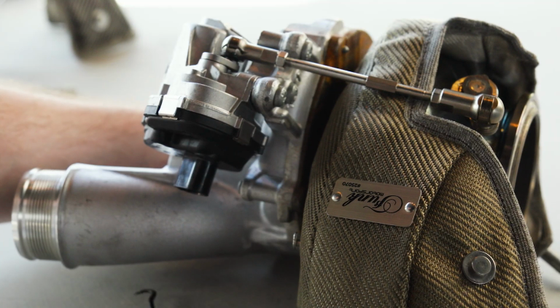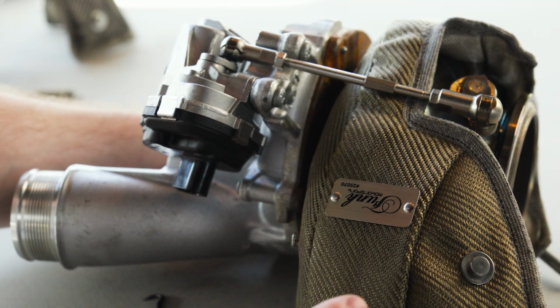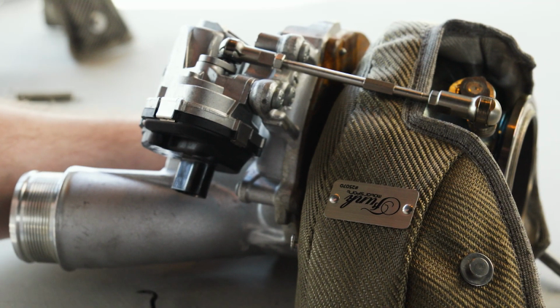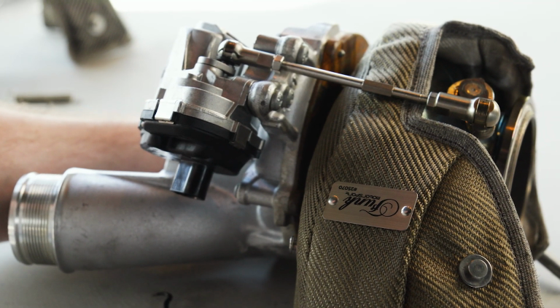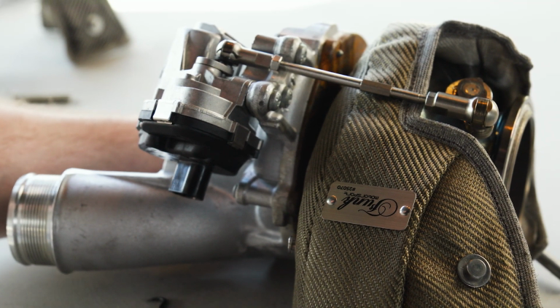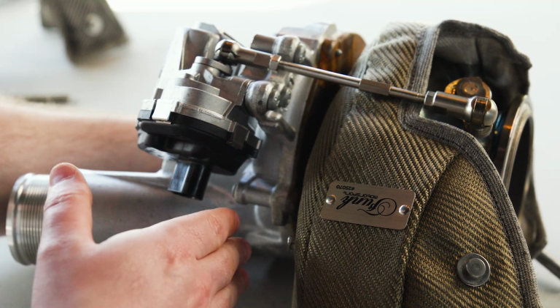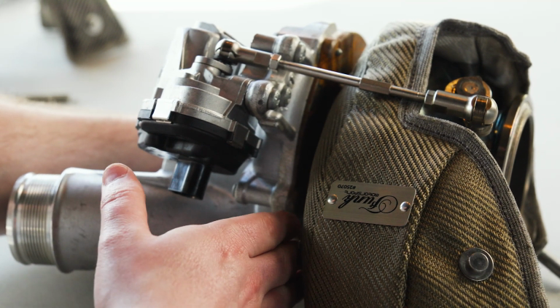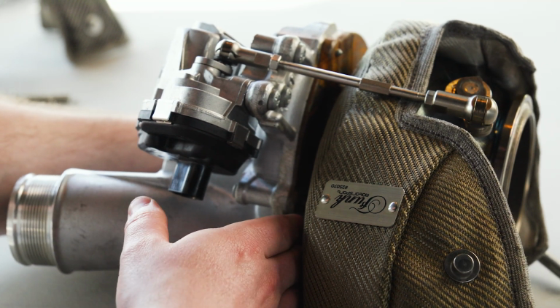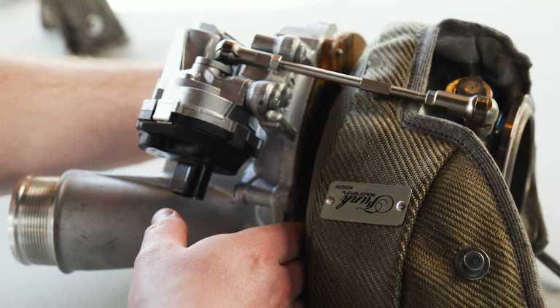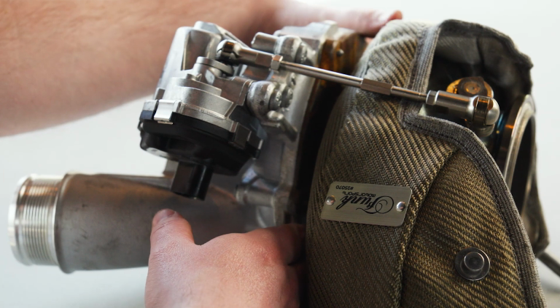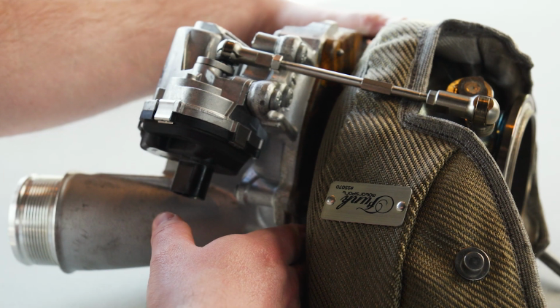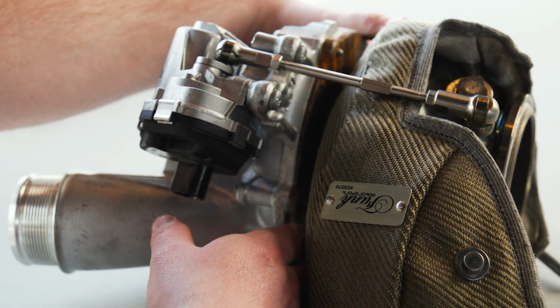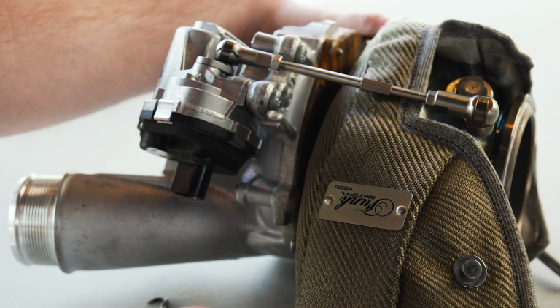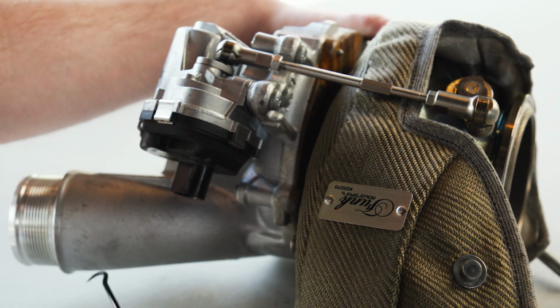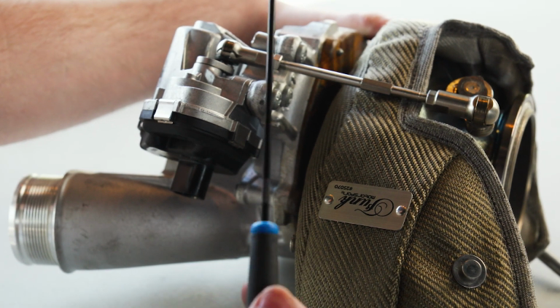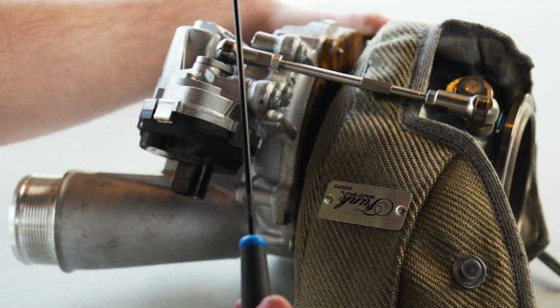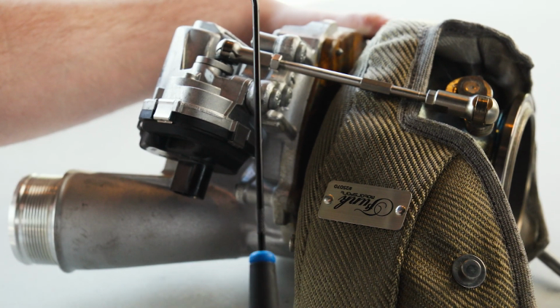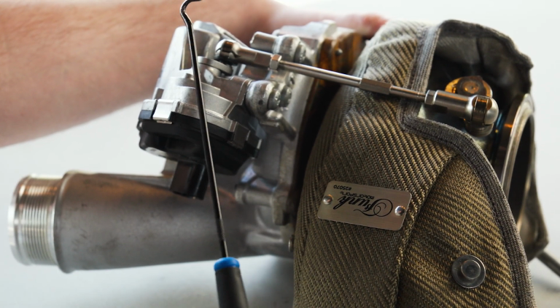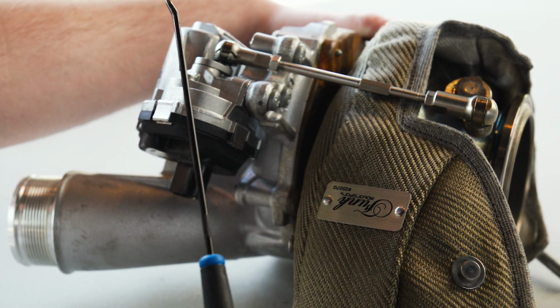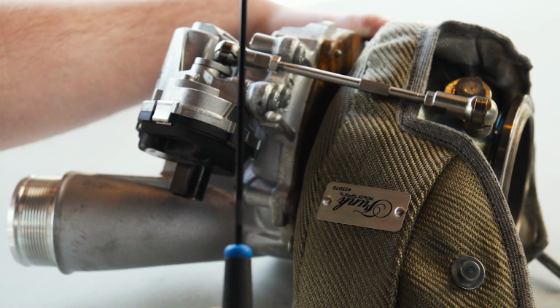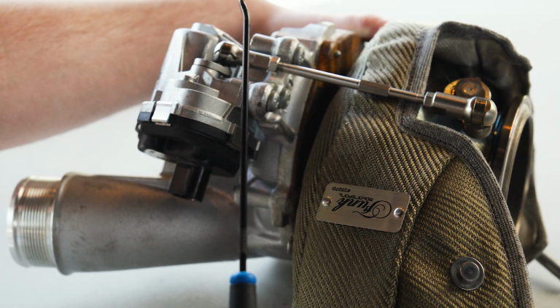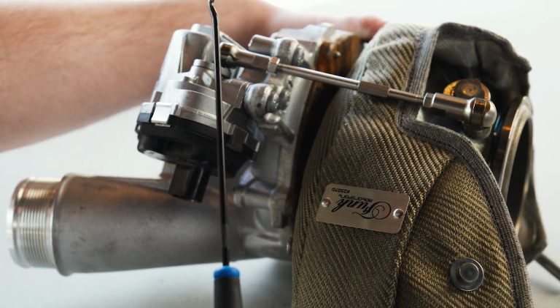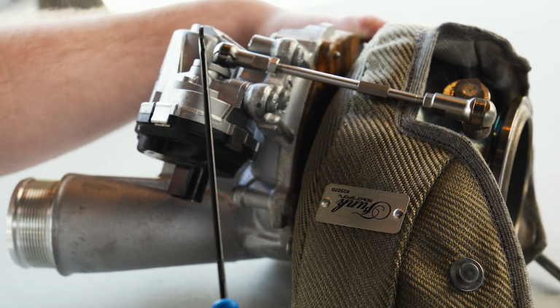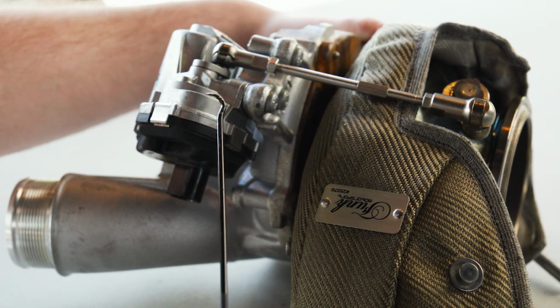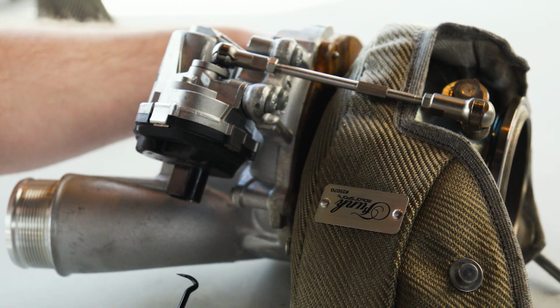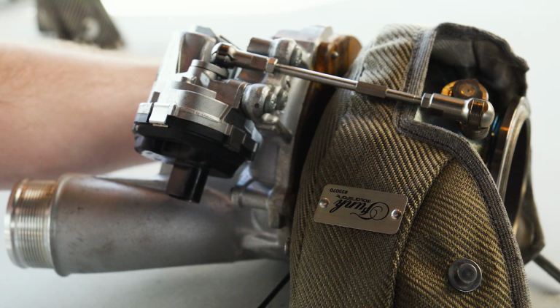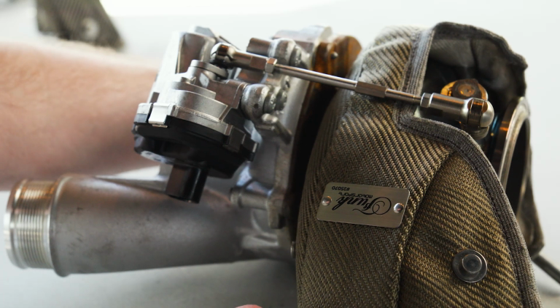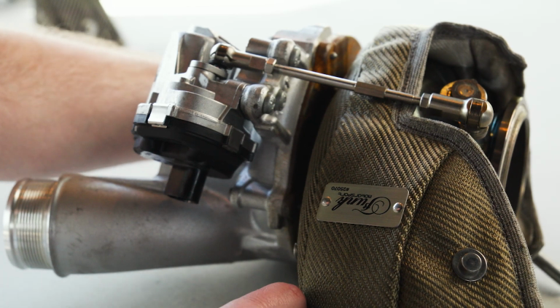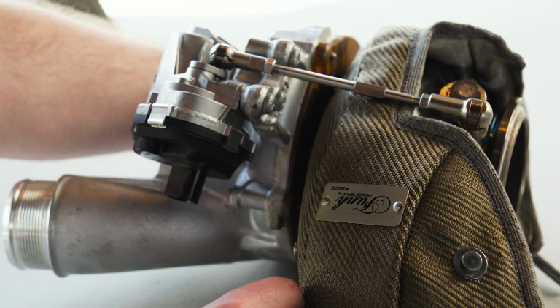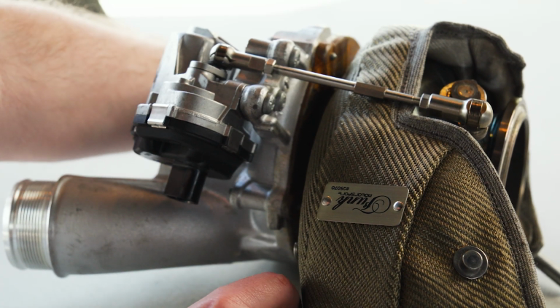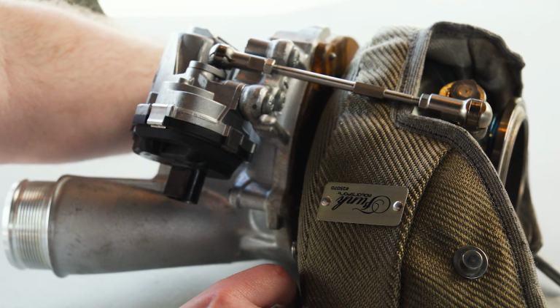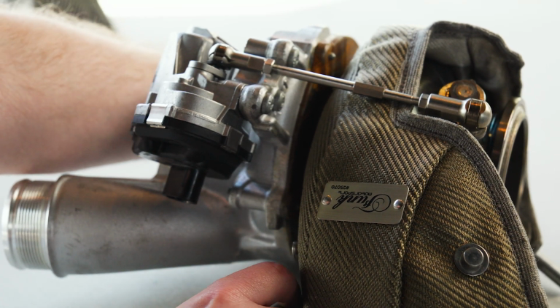You're going to need the hardest to reach spring first — that's located down the core here. You're going to need to use a pick, a pair of pliers, or maybe even a cable tie to try to grab that. I'm using a pick here.